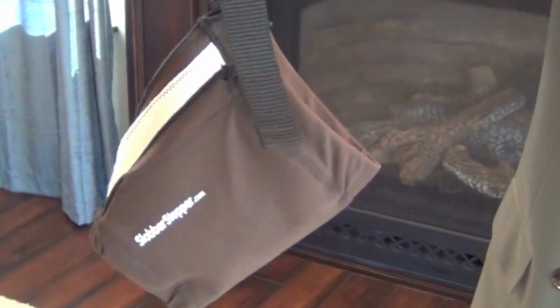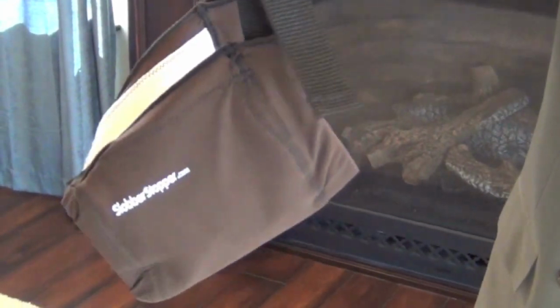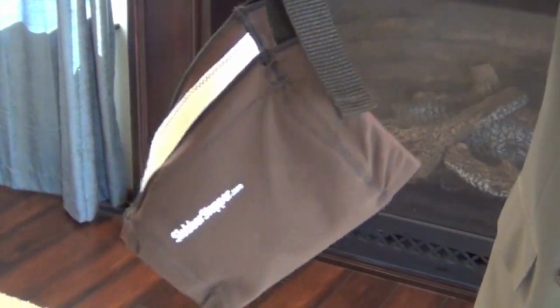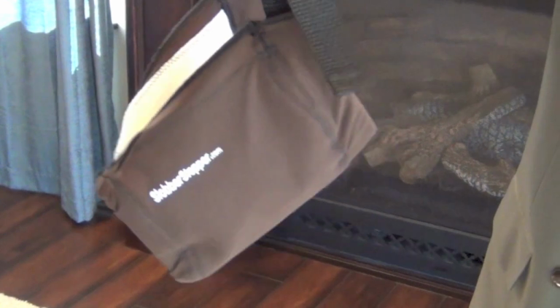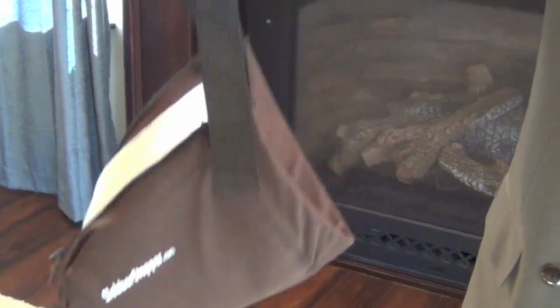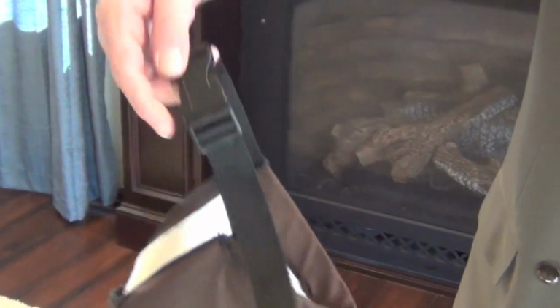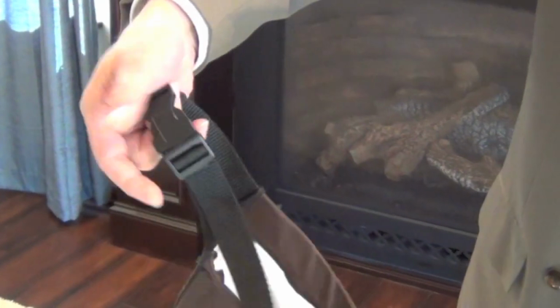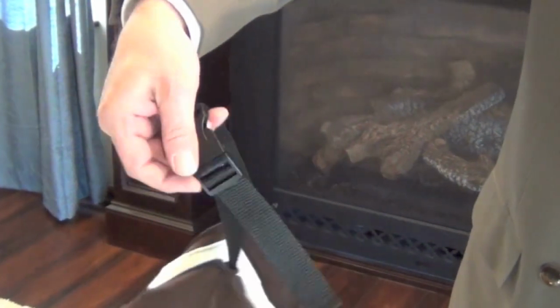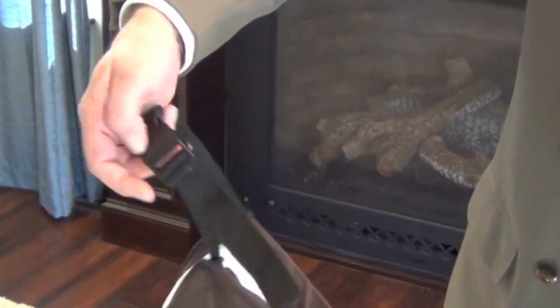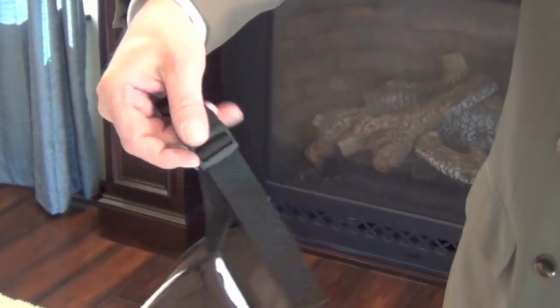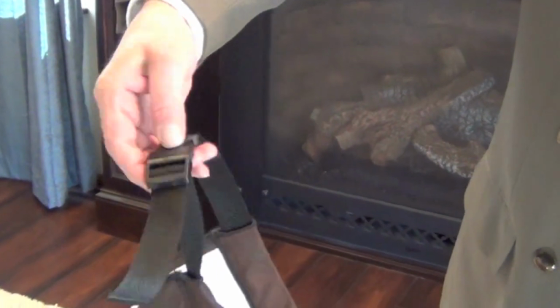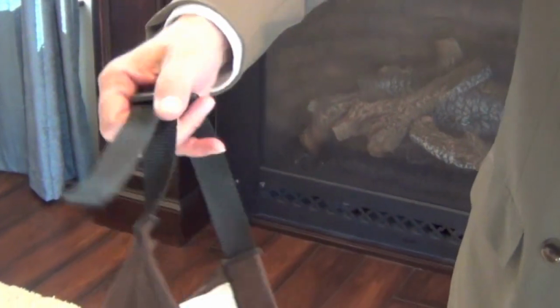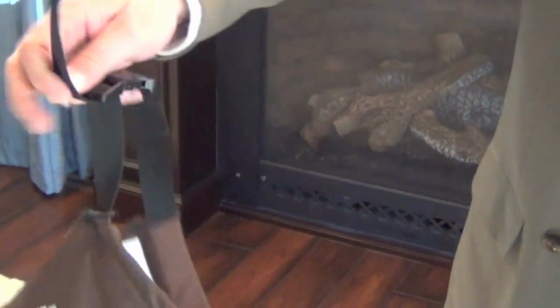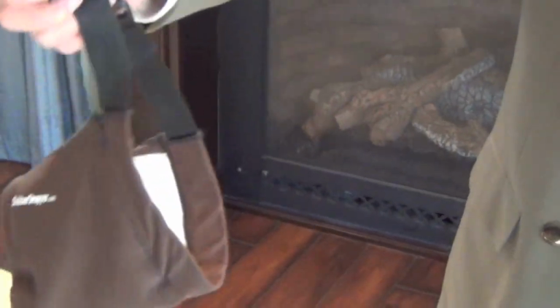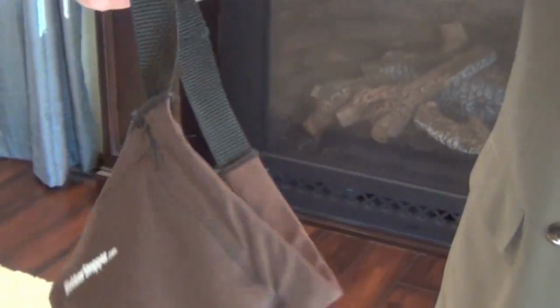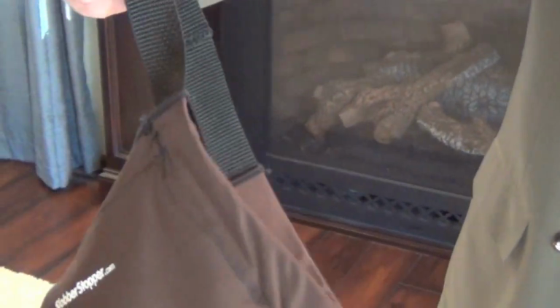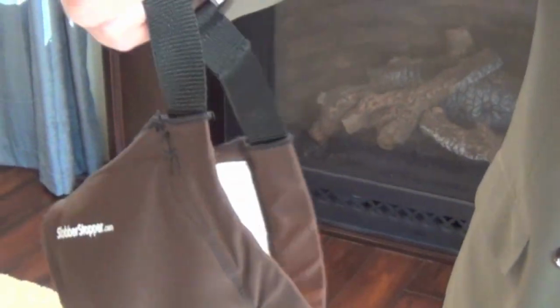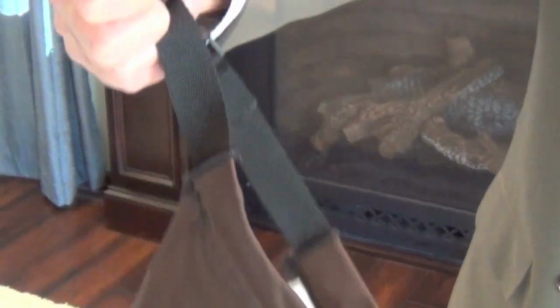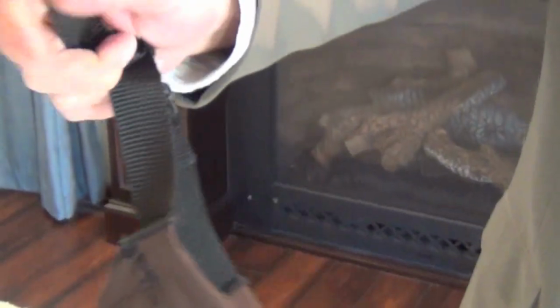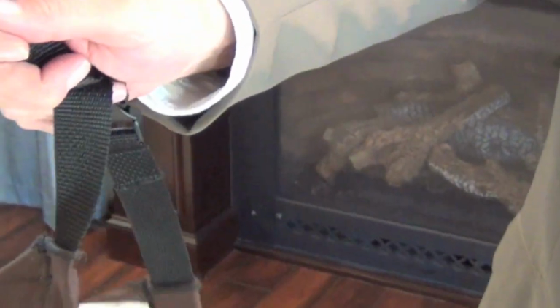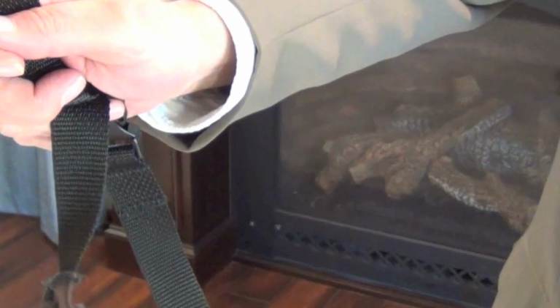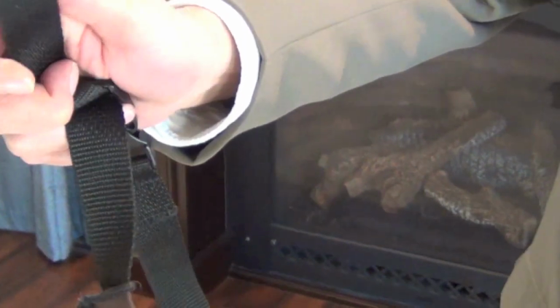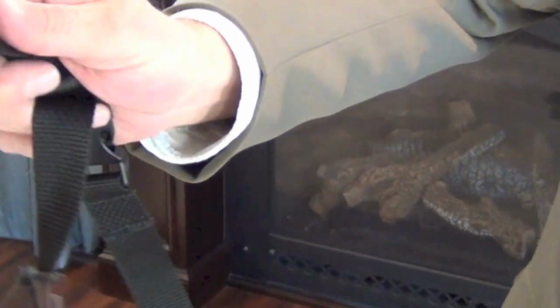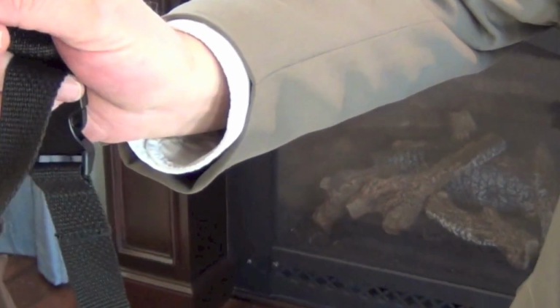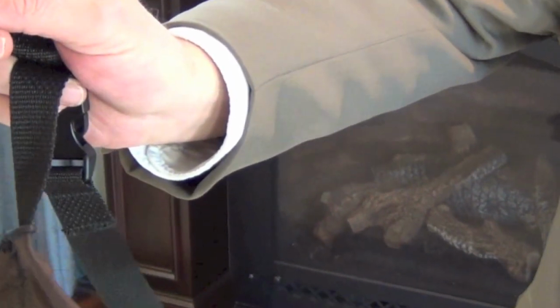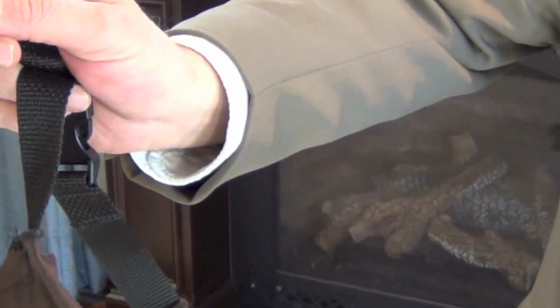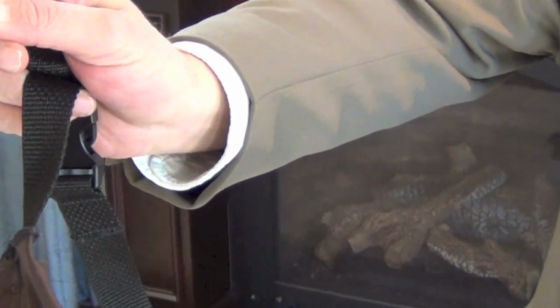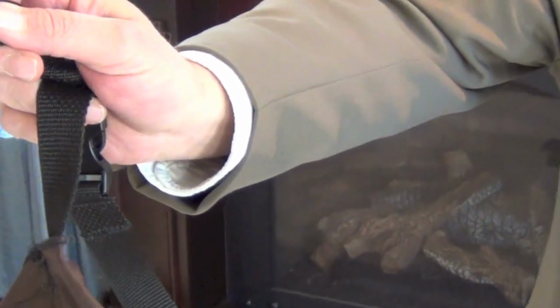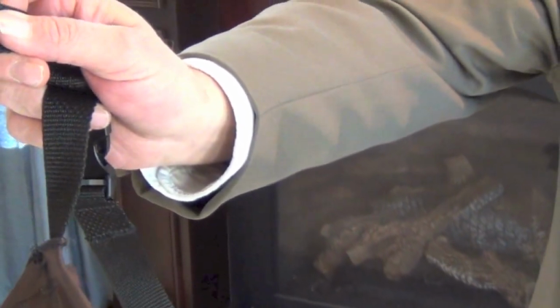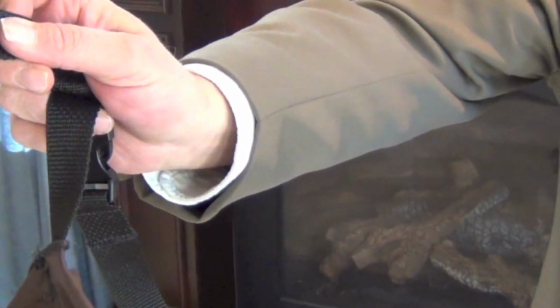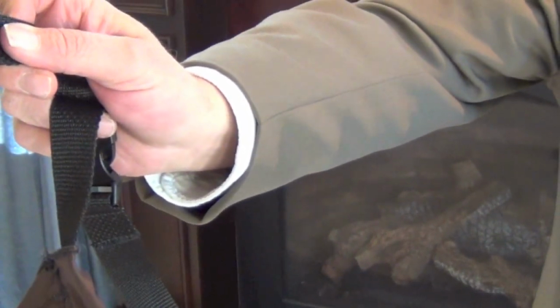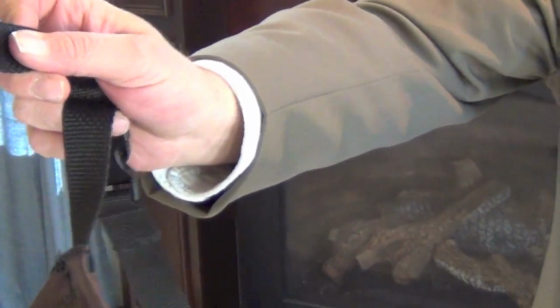Pops out, pops in. We reinforce the edges, both sides.